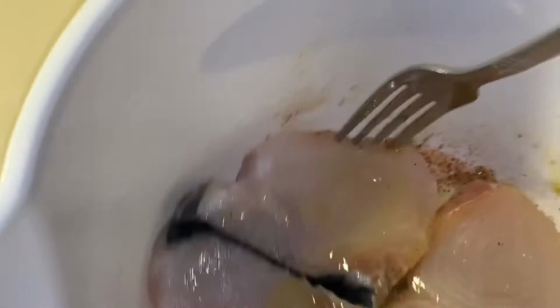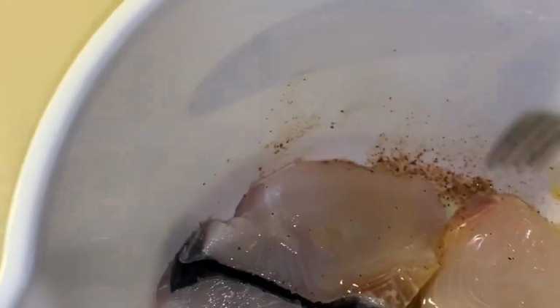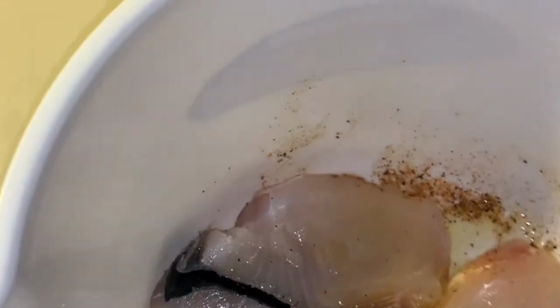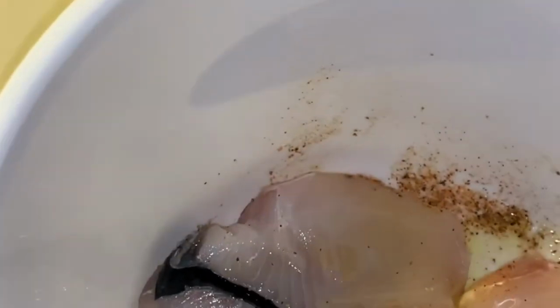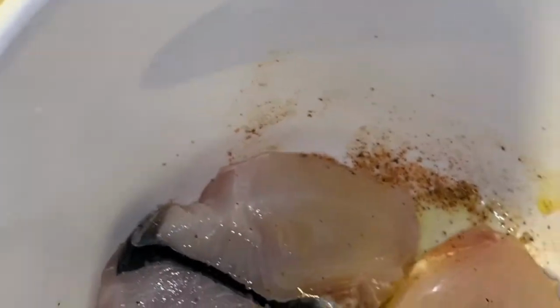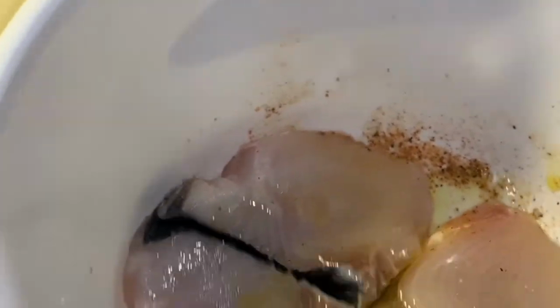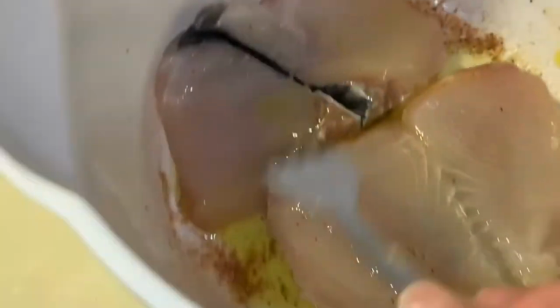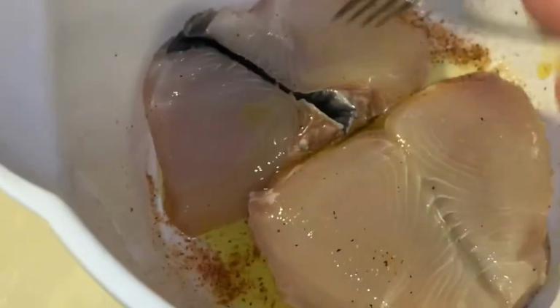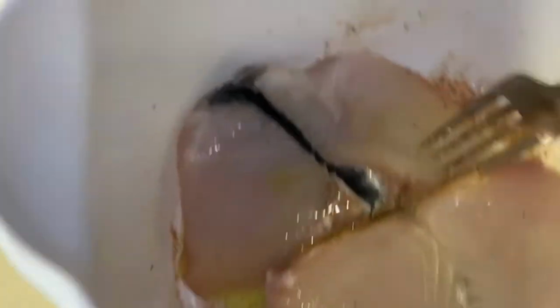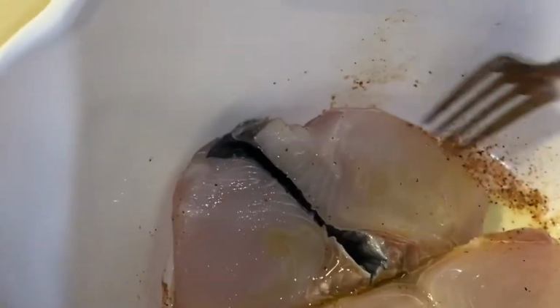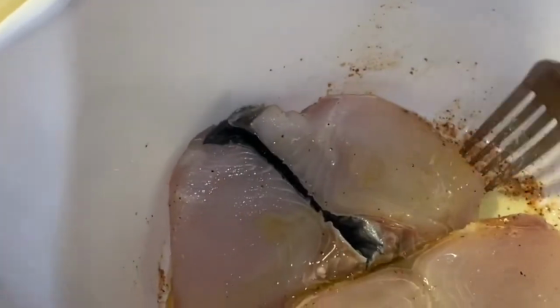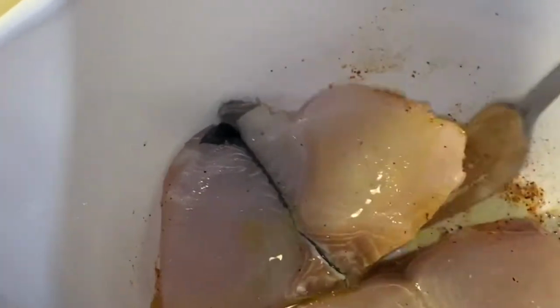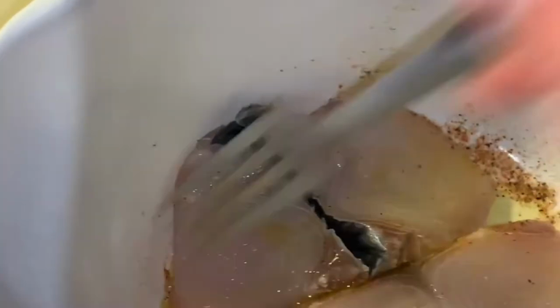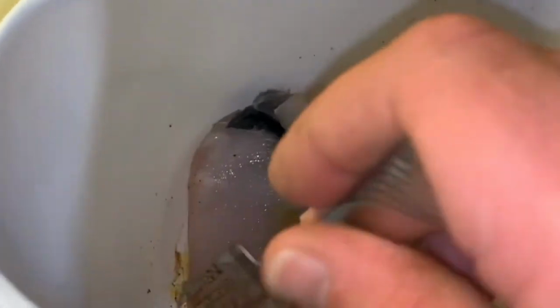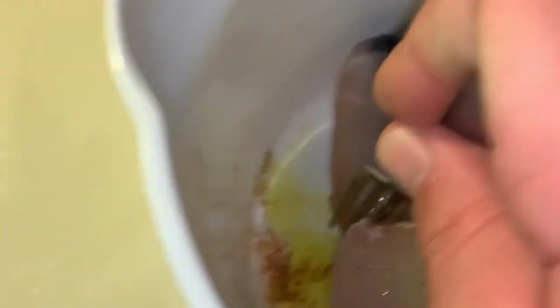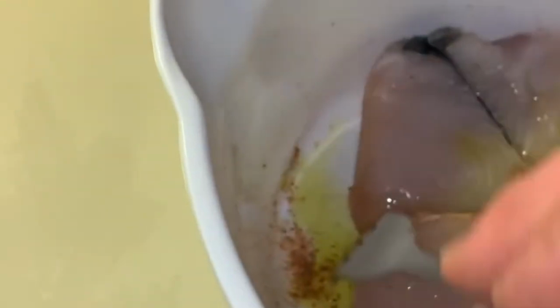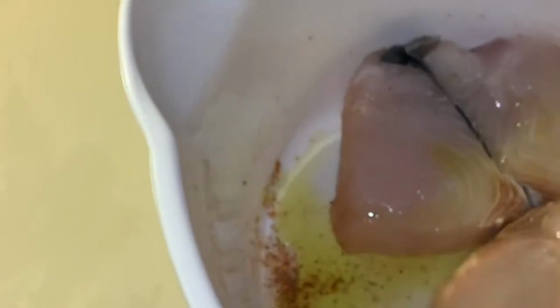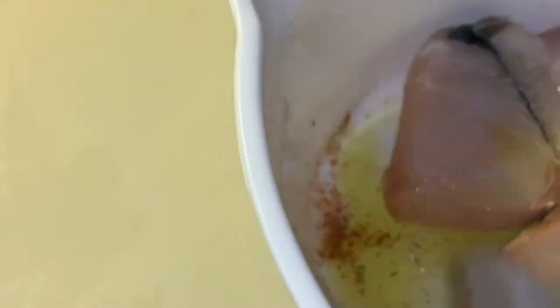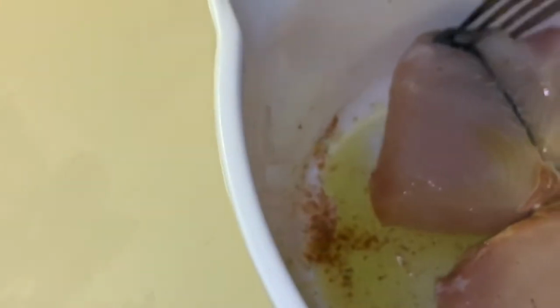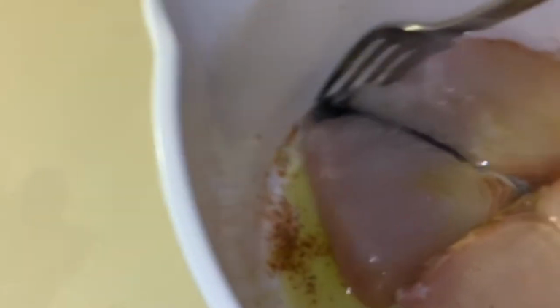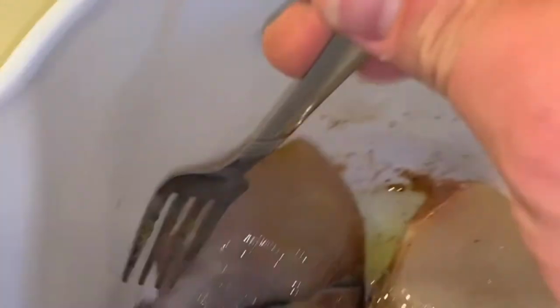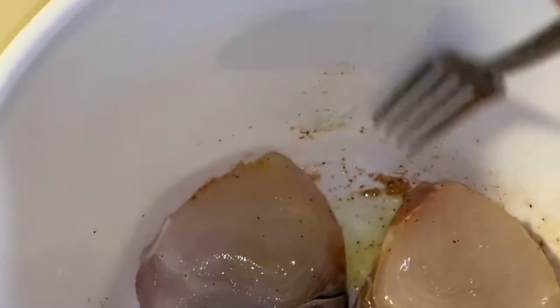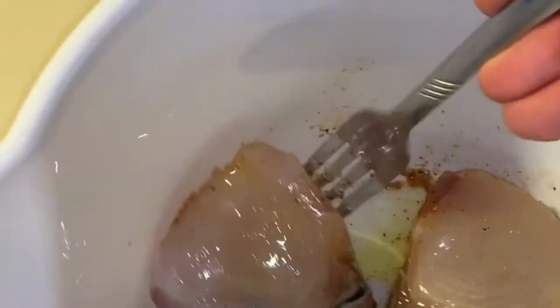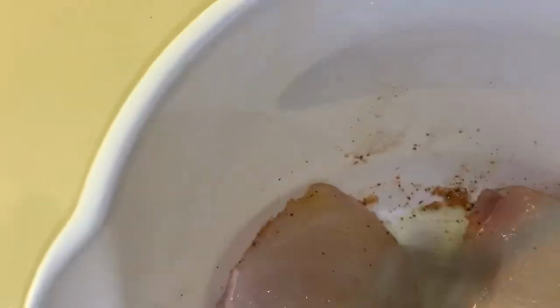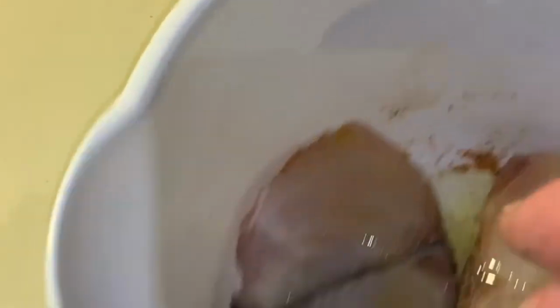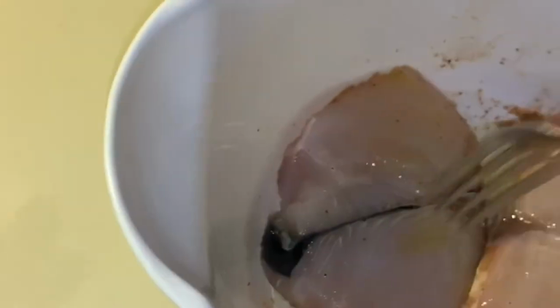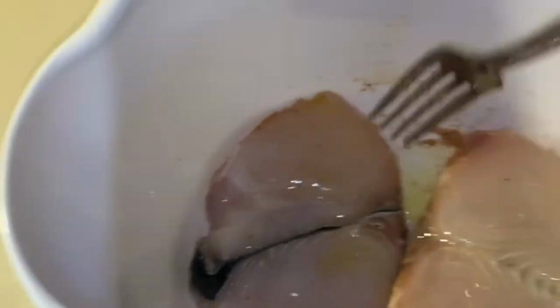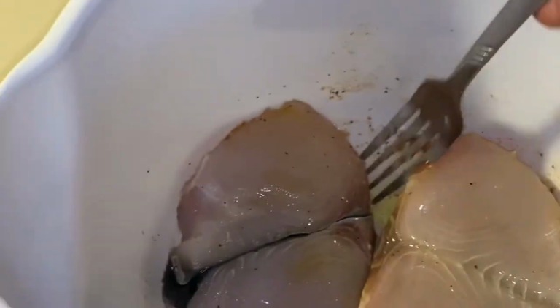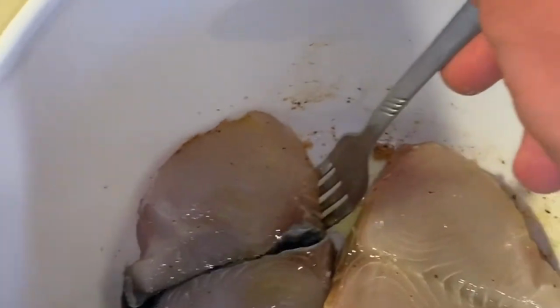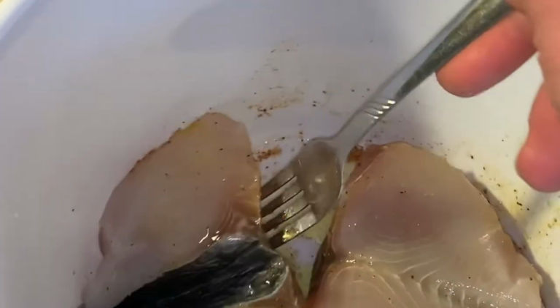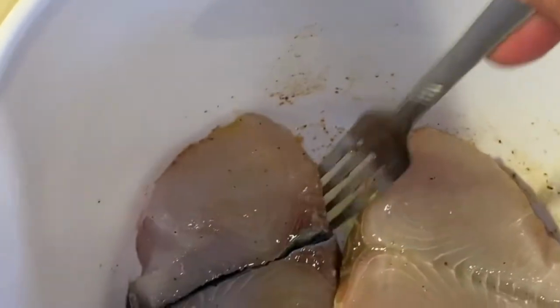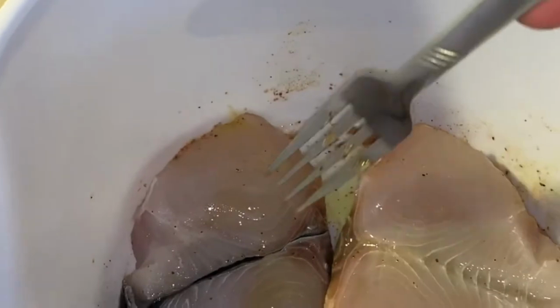I'm going to go ahead and warm up the grill. I'll use a gas grill — I don't feel like messing with all the charcoal today — so I'm going to go ahead and fire that up, let it get warmed up, and put them on.